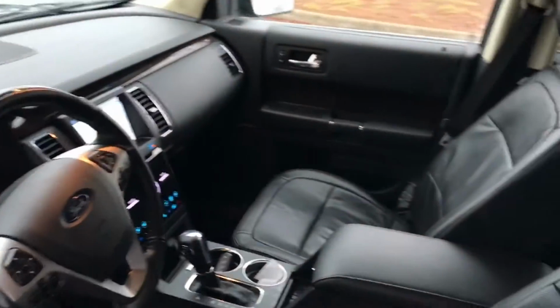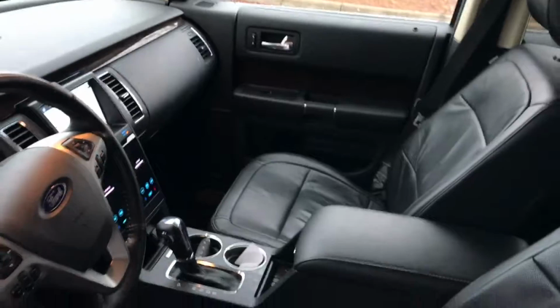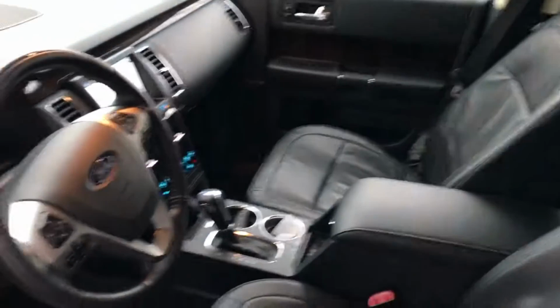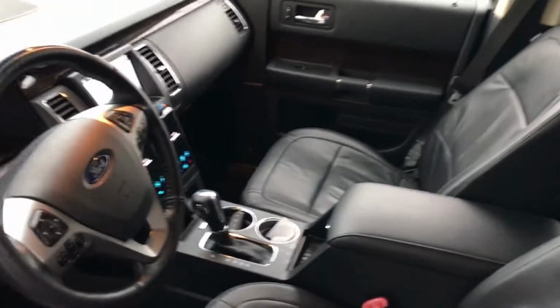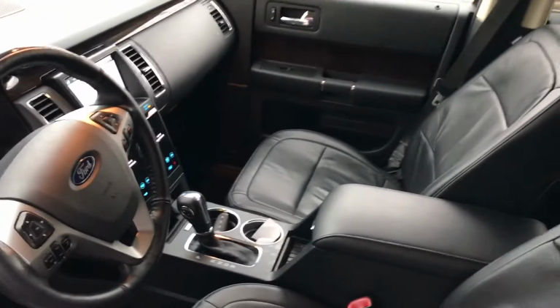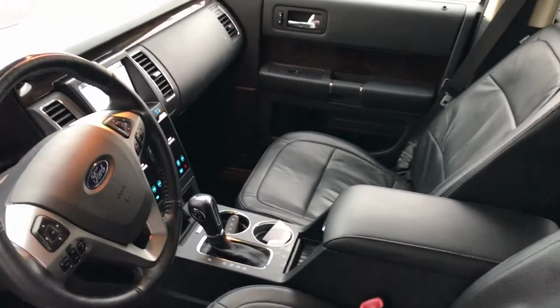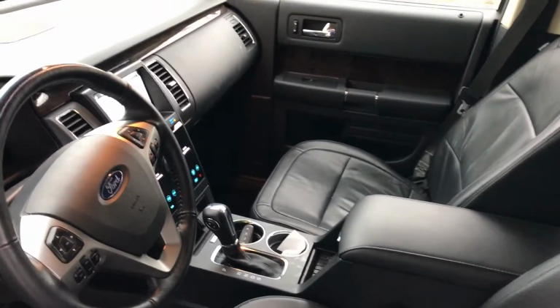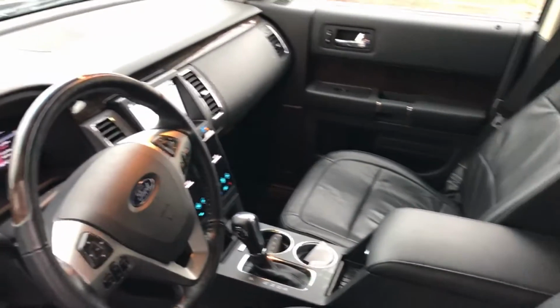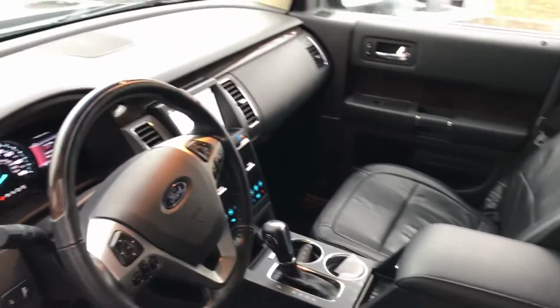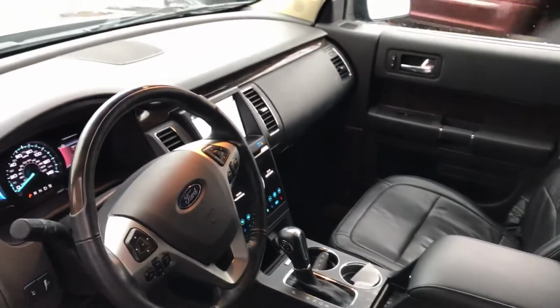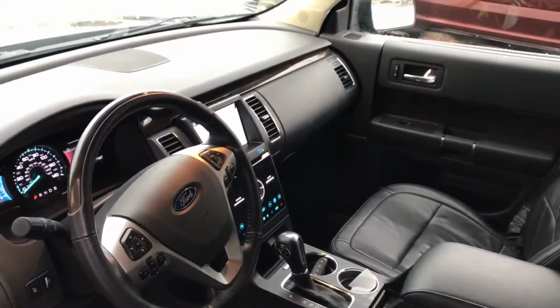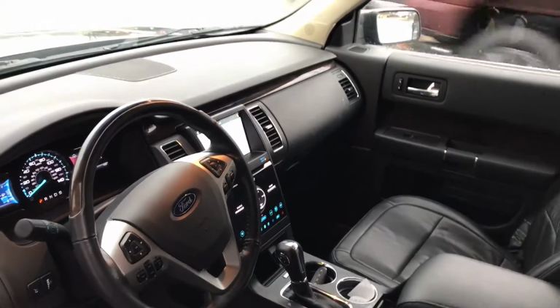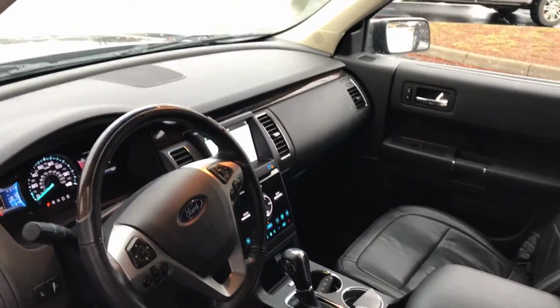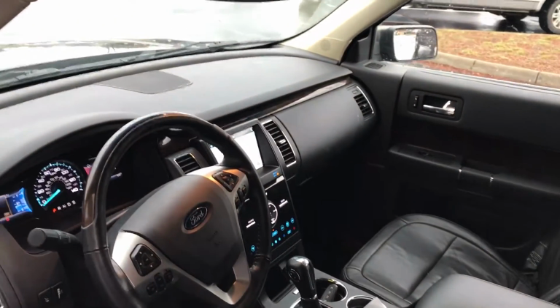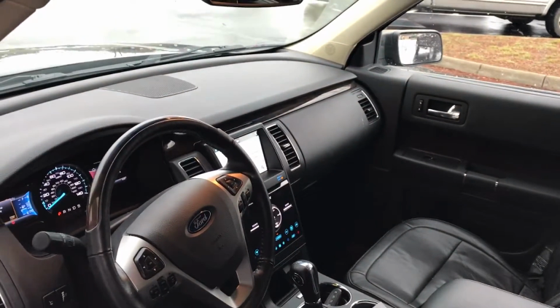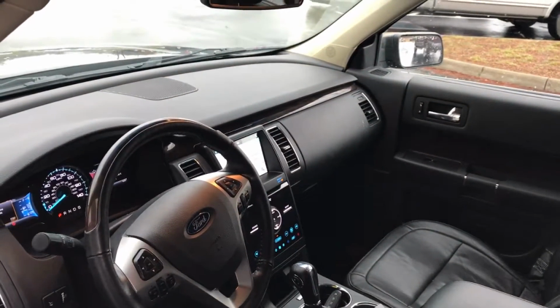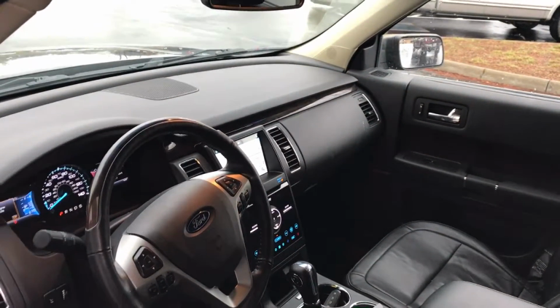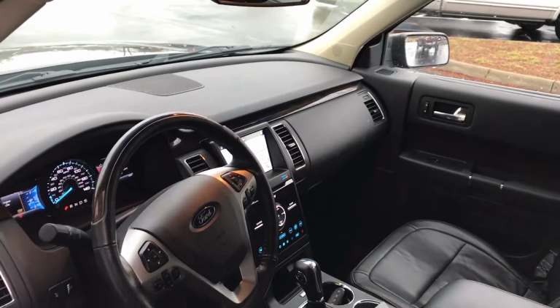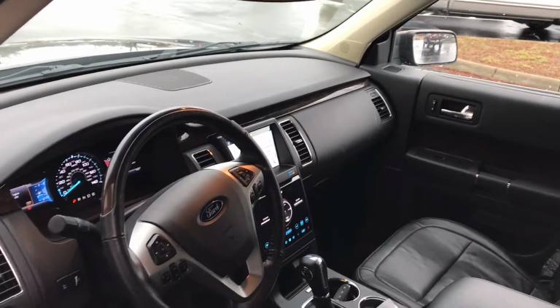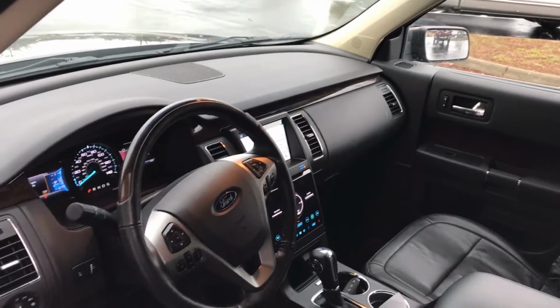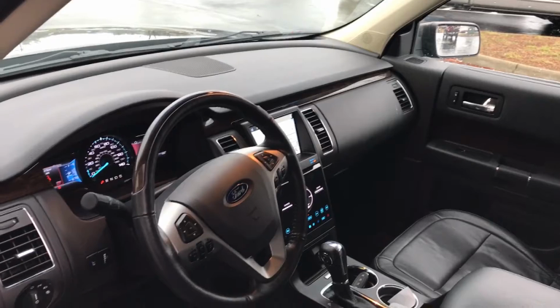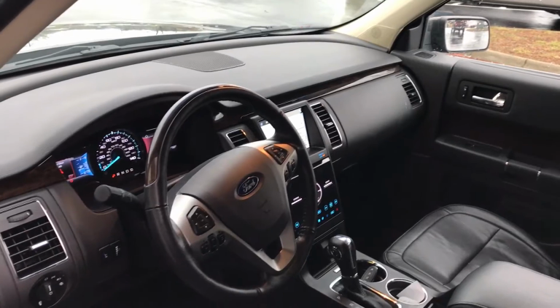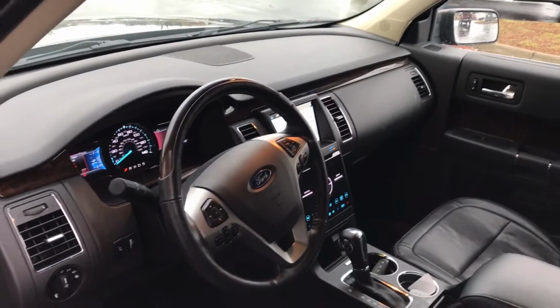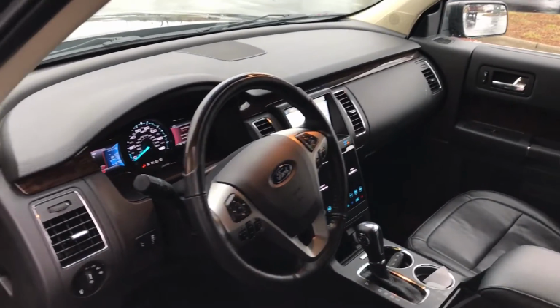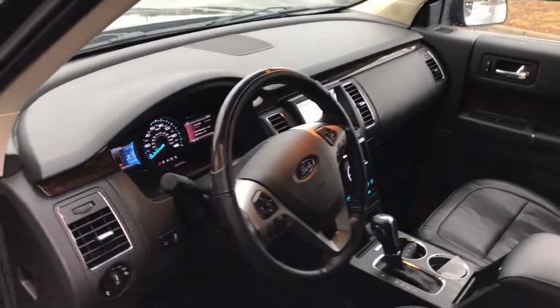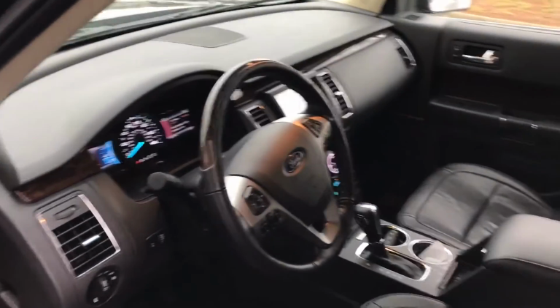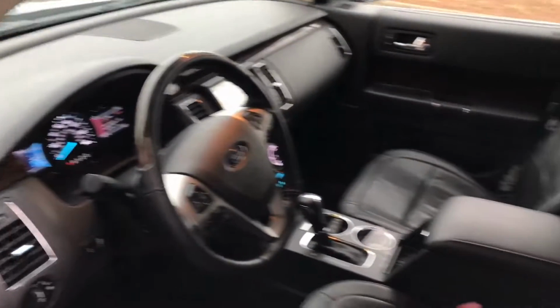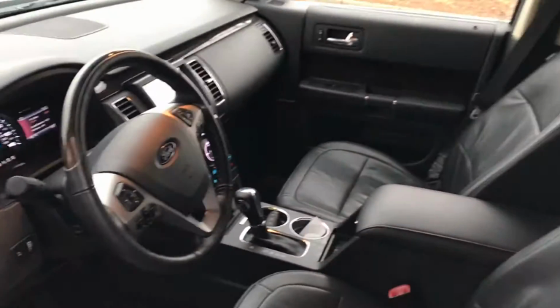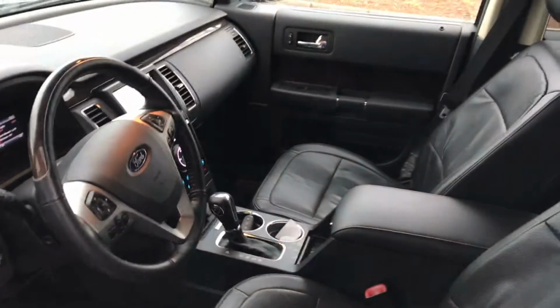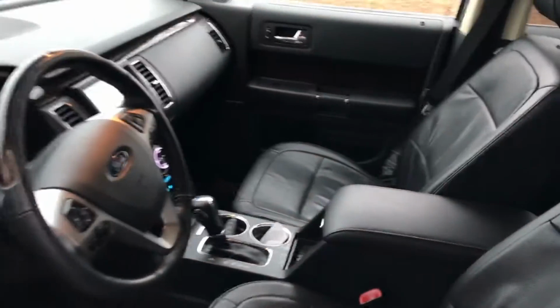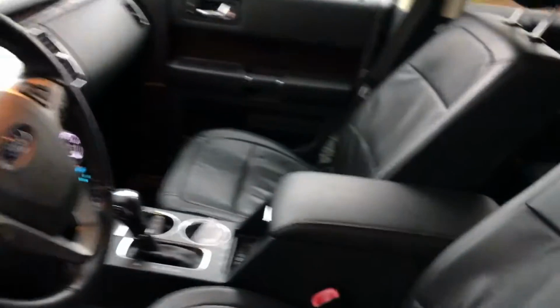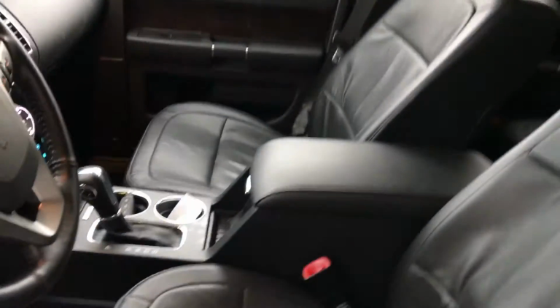Let's look at the interior. It has a full navigation system with MyTouch, Bluetooth for your phone, and Sirius satellite radio.